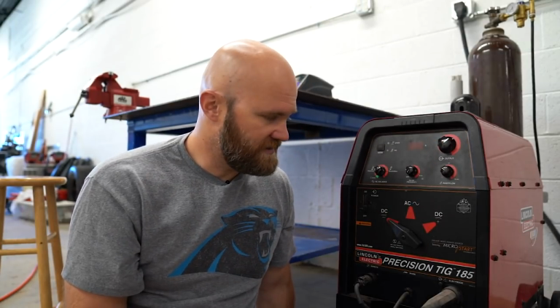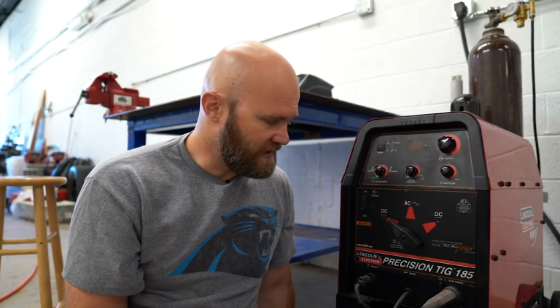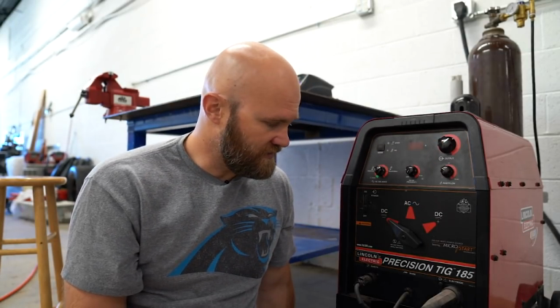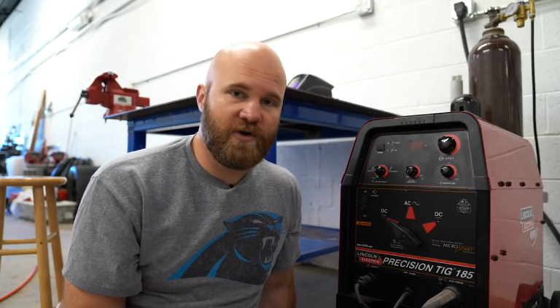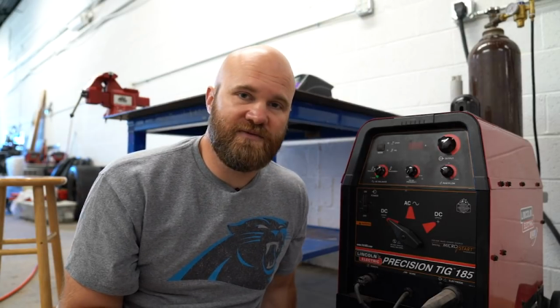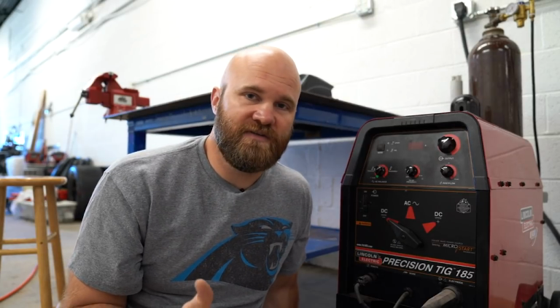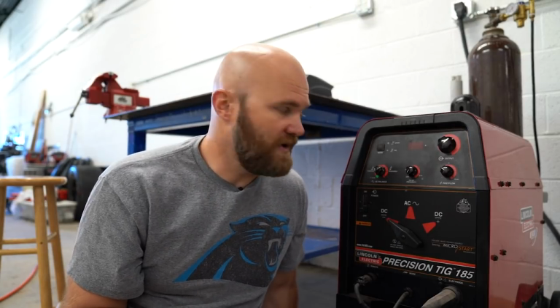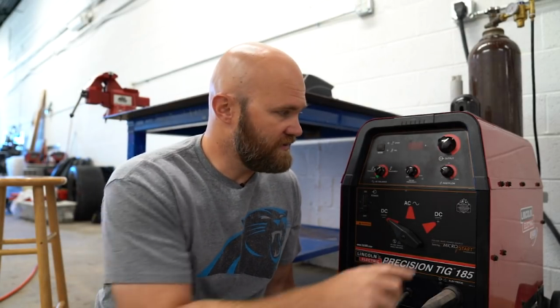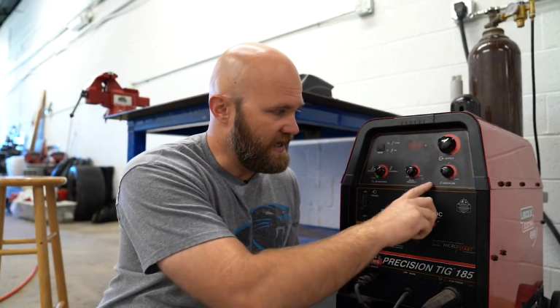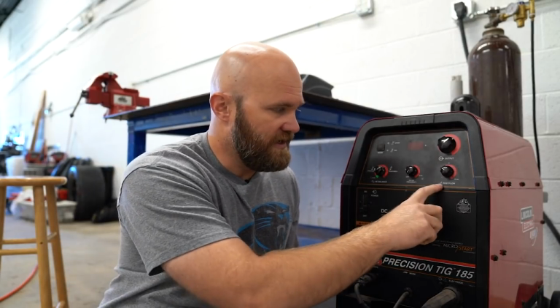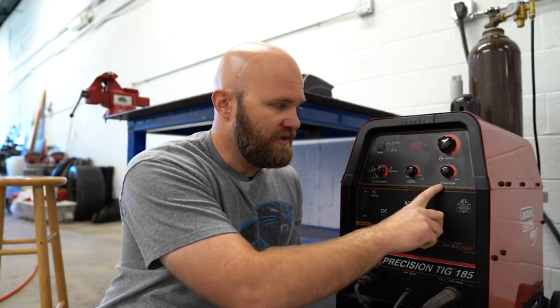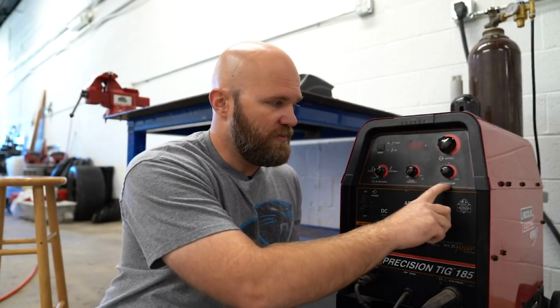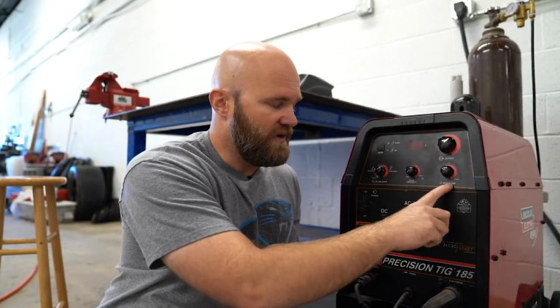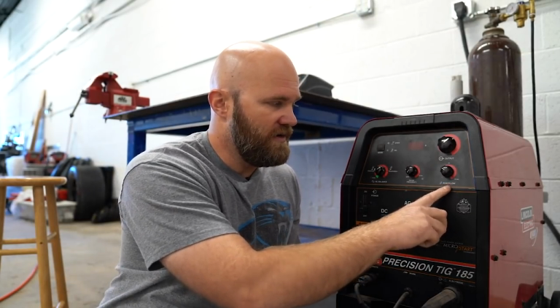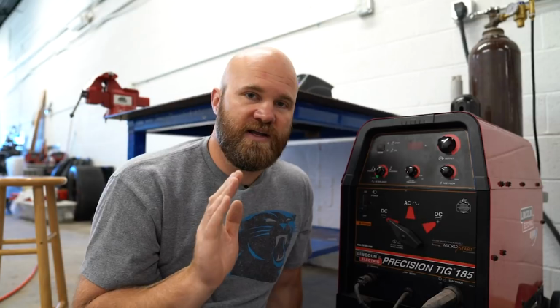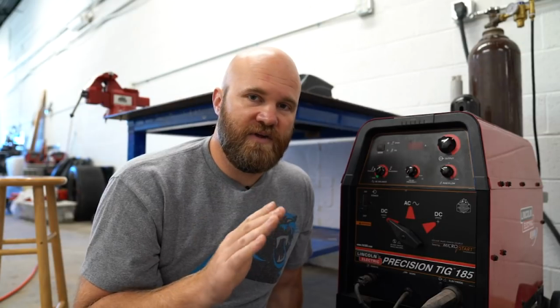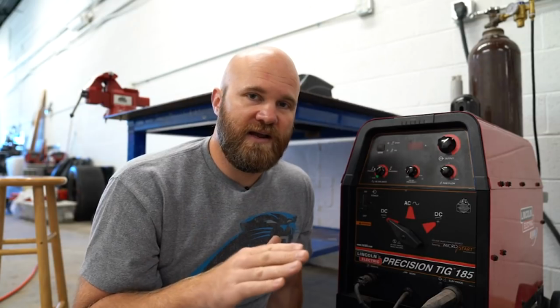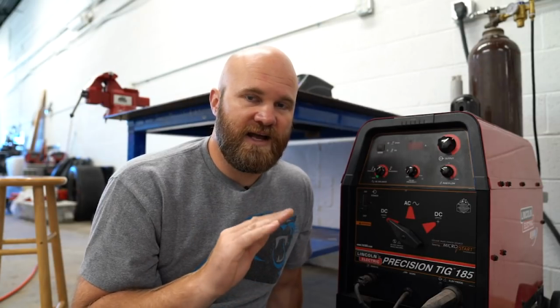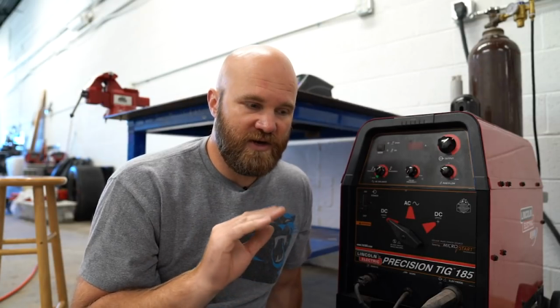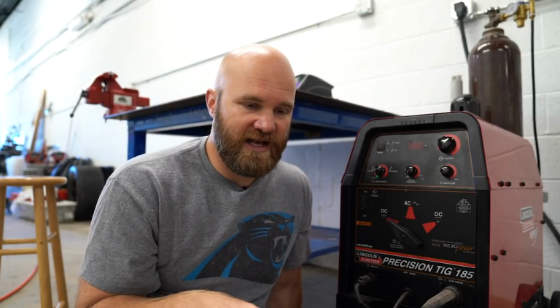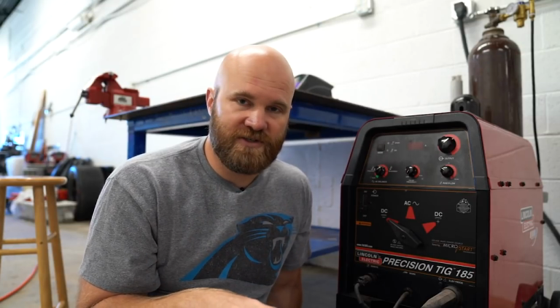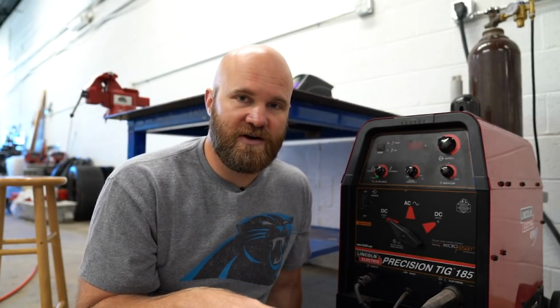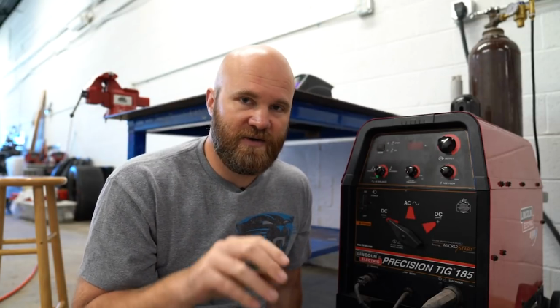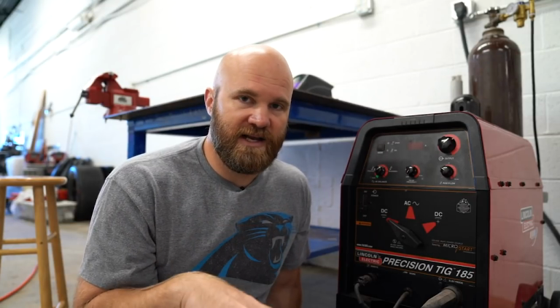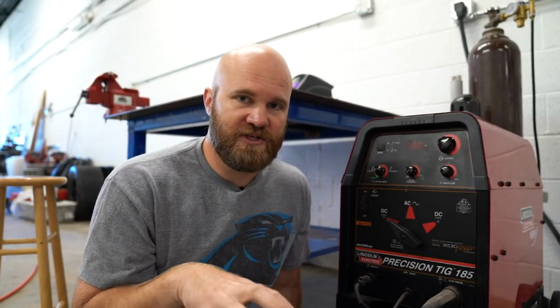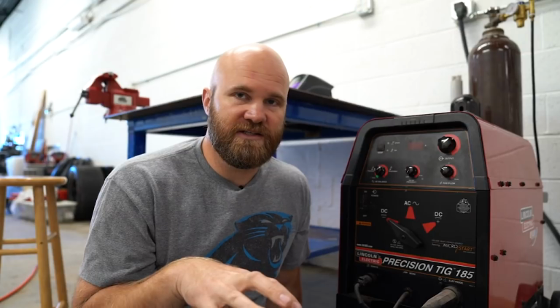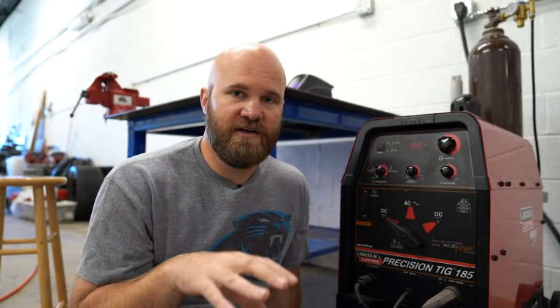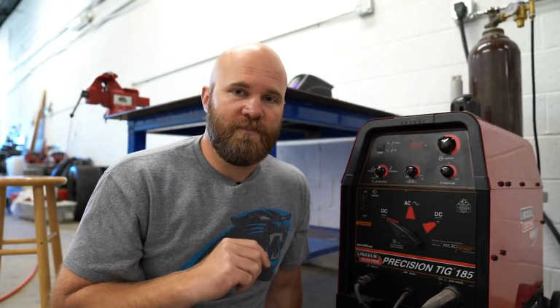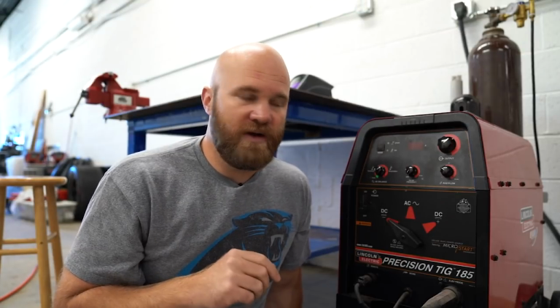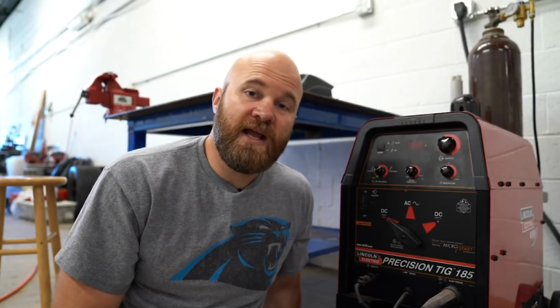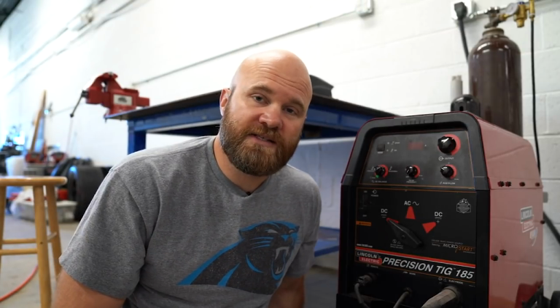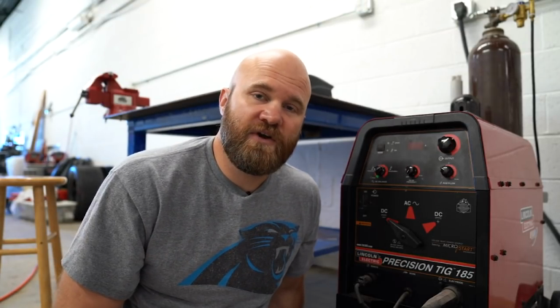That's about it for this welder — it doesn't have a lot of controls. Some of the more expensive welders have many more, like the ability to control your pre-flow: when you hit the pedal it'll put out gas before it strikes an arc, so you get shielding started before you begin welding.